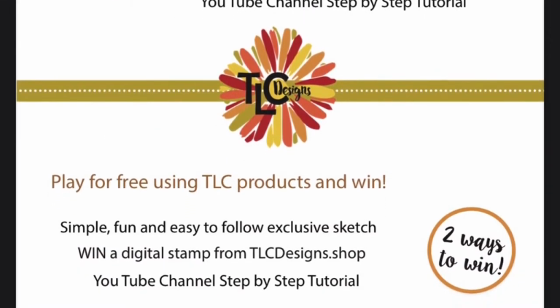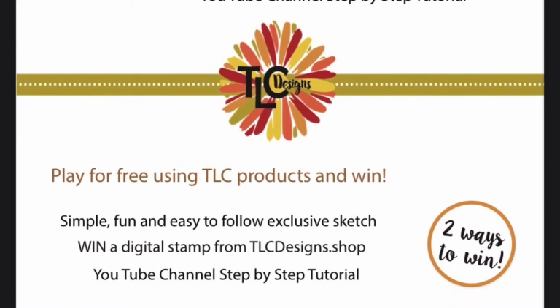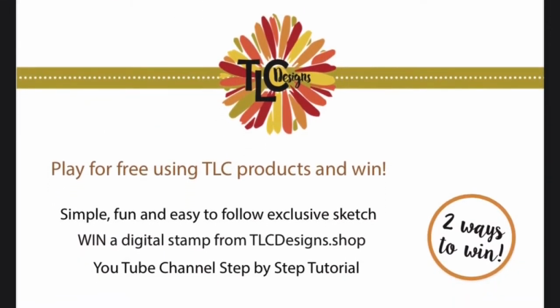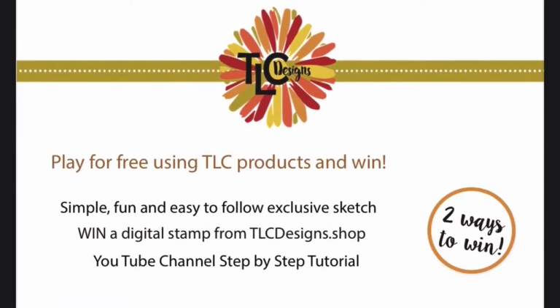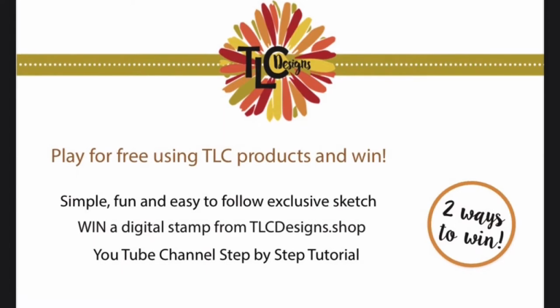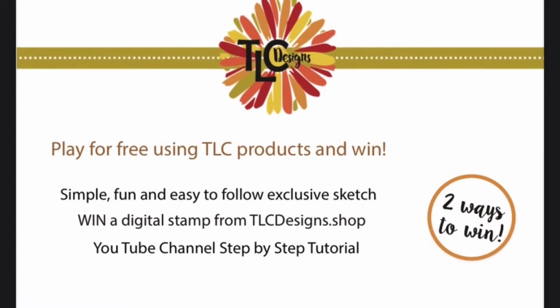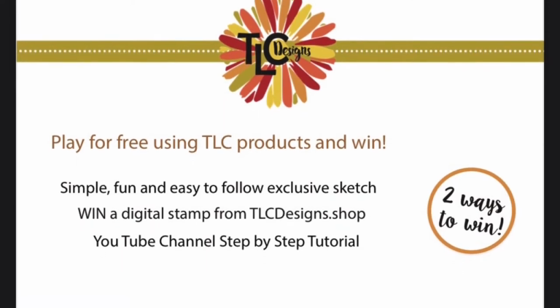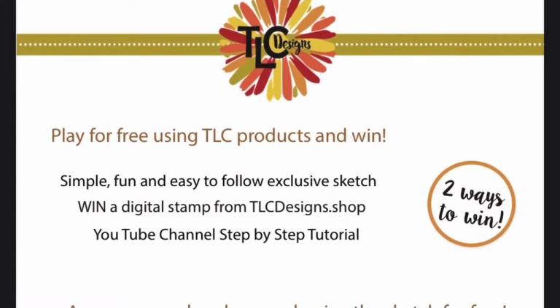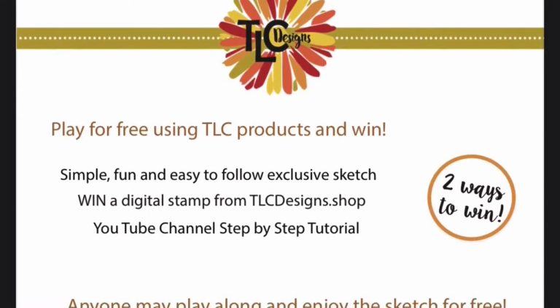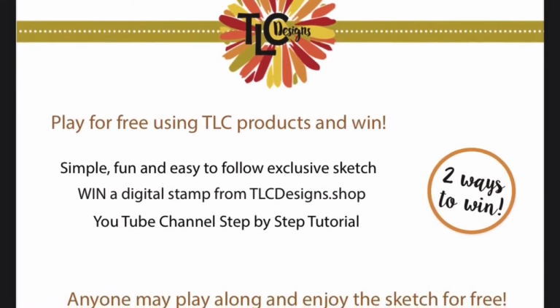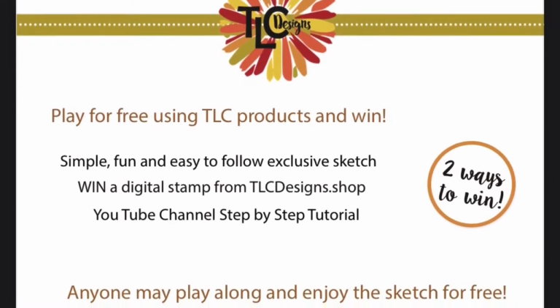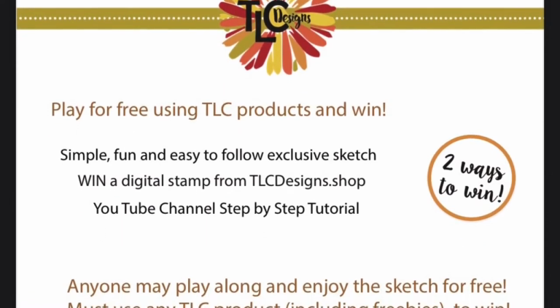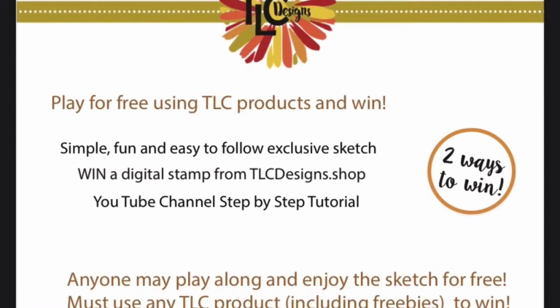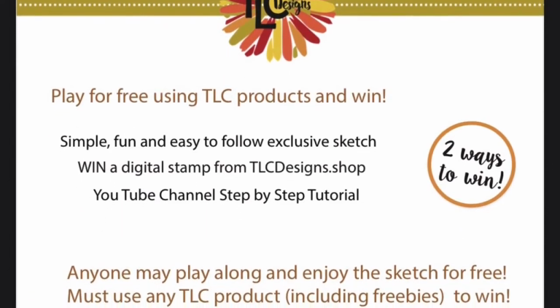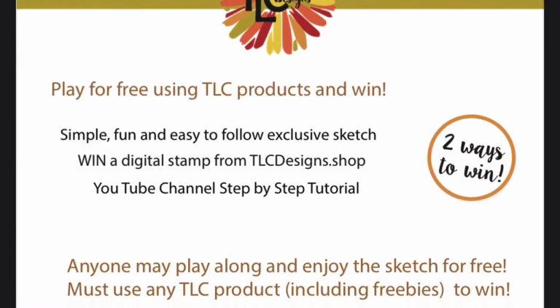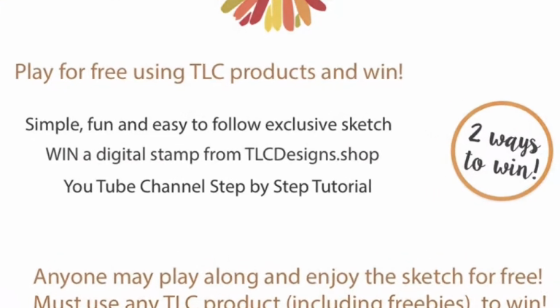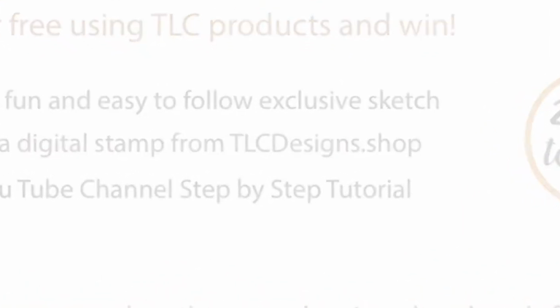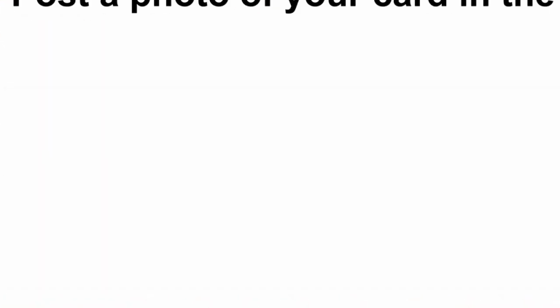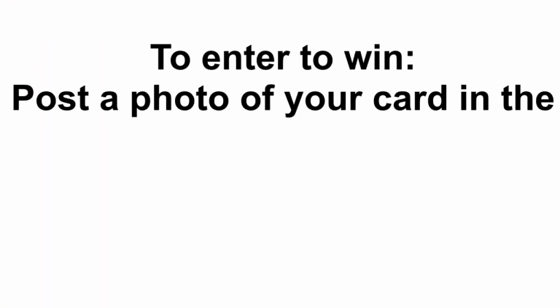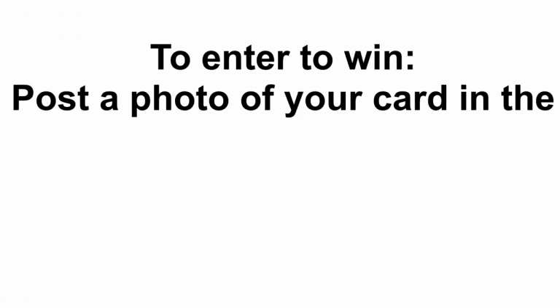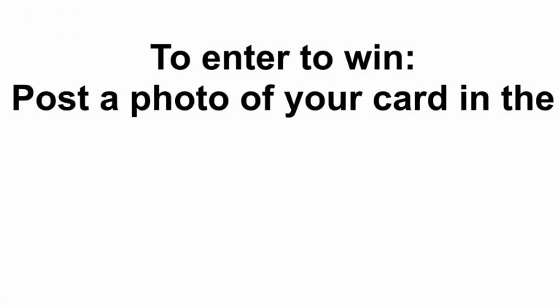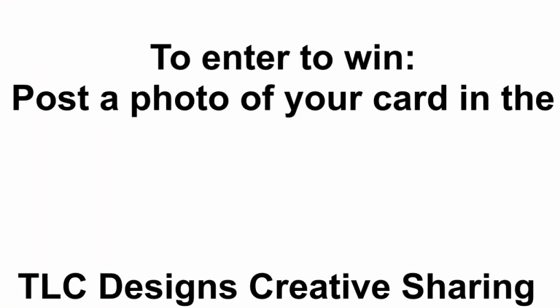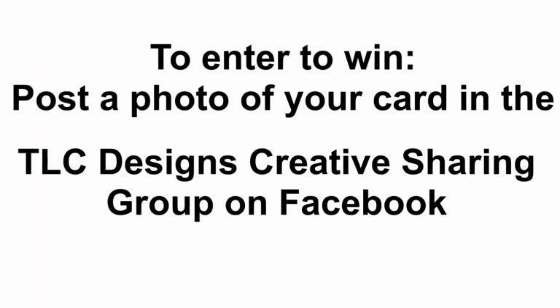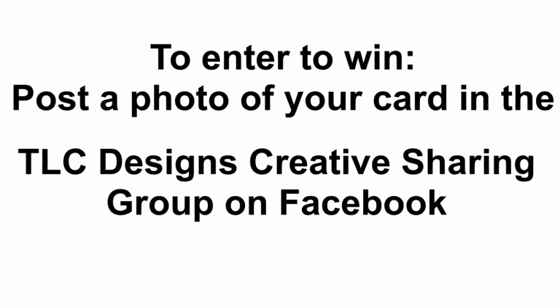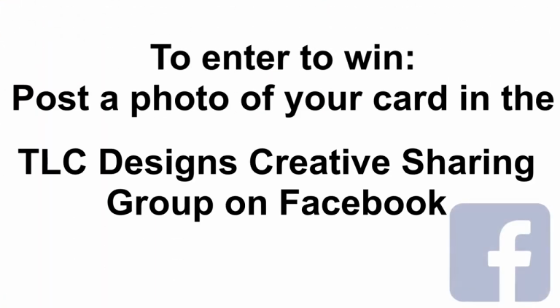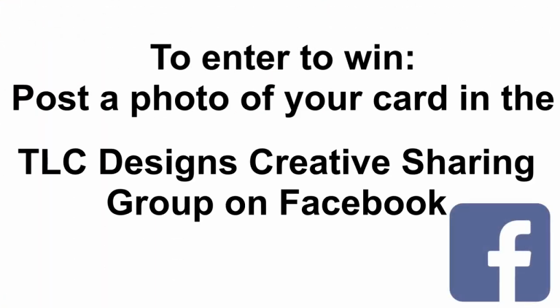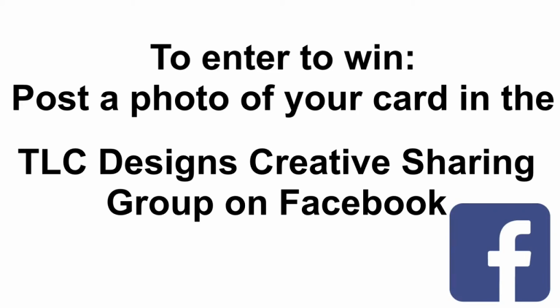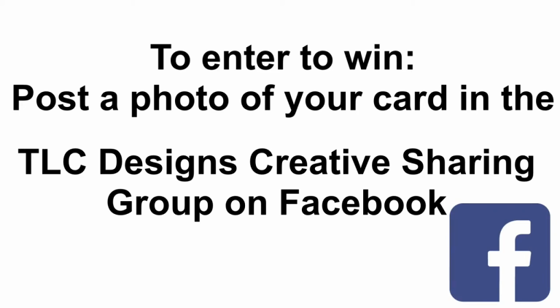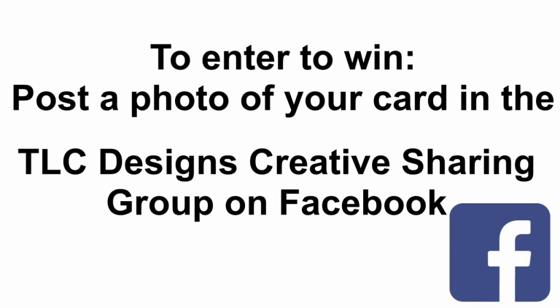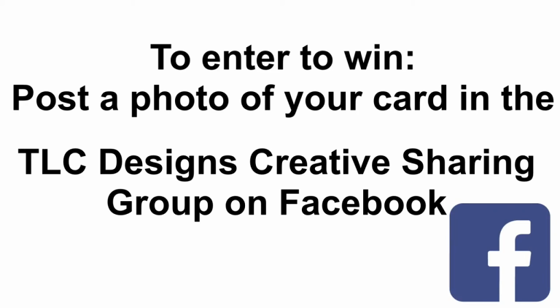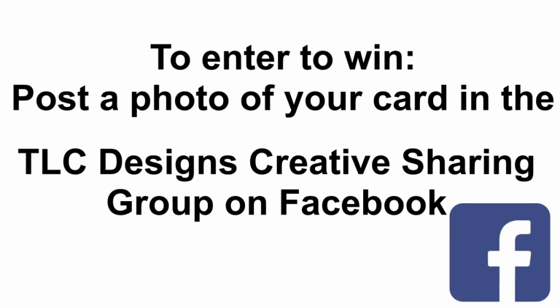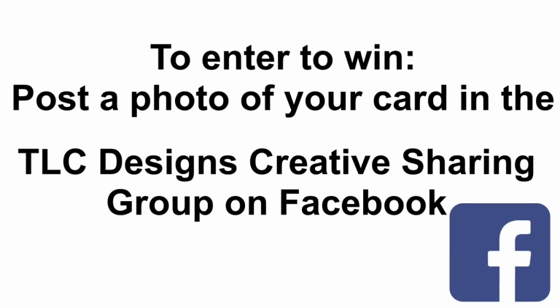you don't have to purchase the bundle to enter. There are two ways to win. One, if you use any TLC product to create your card, follow the sketch and post a photo of it in the TLC Designs Creative Sharing Group on Facebook, you can be entered to win a free digital stamp set of your choice.